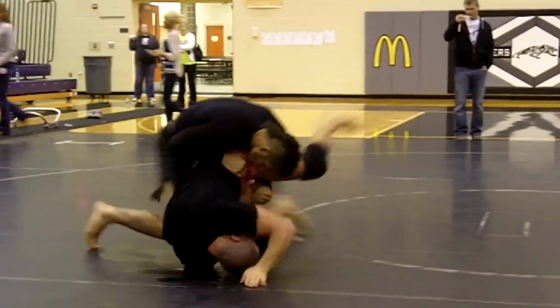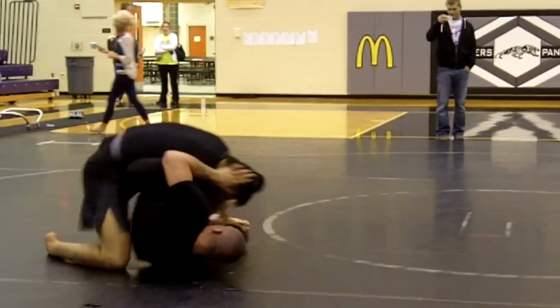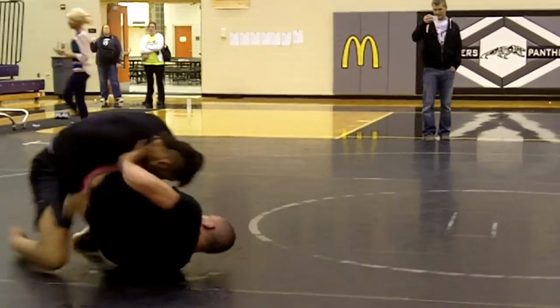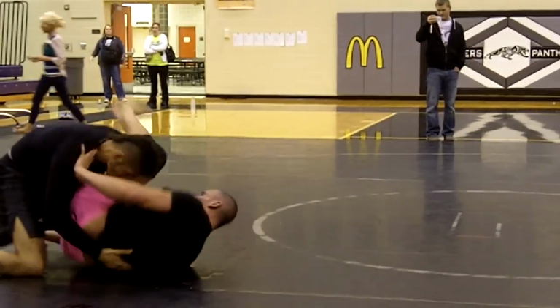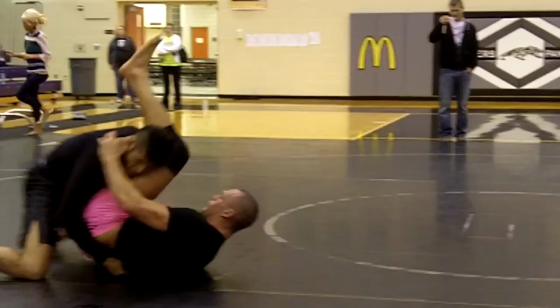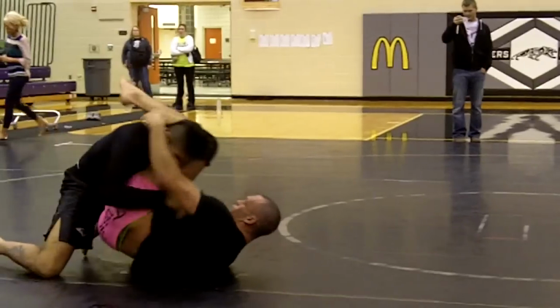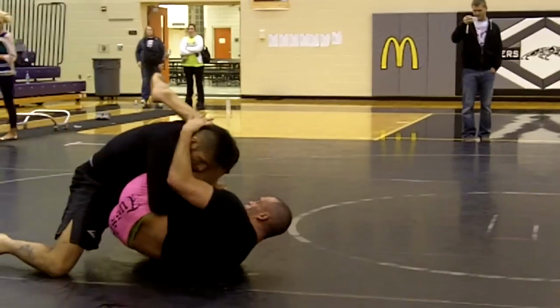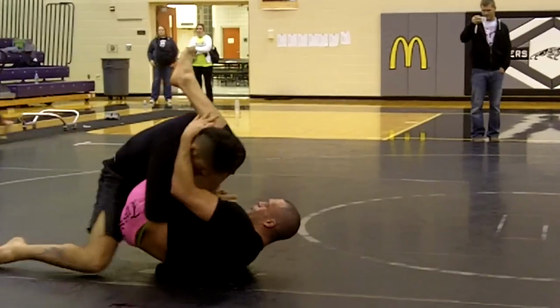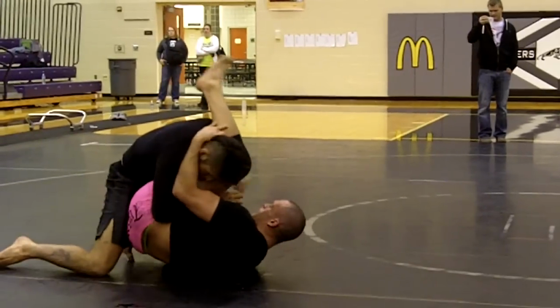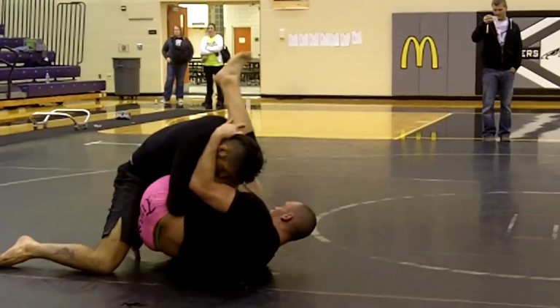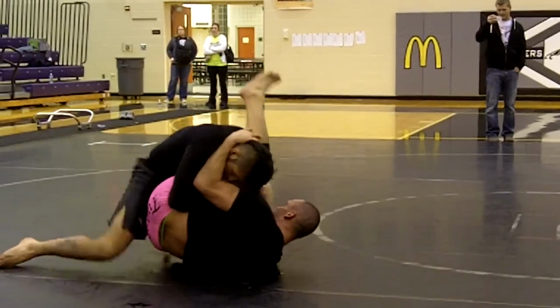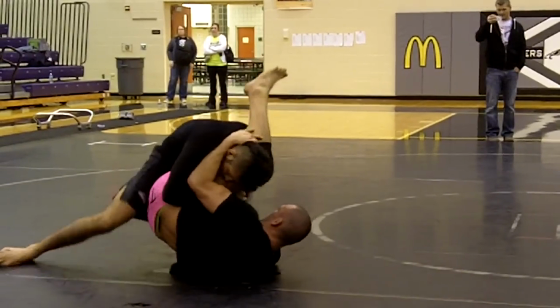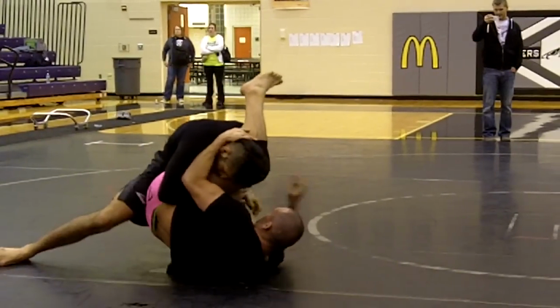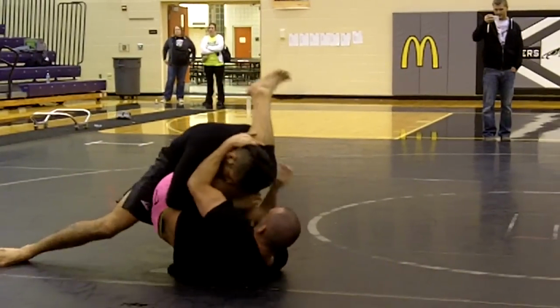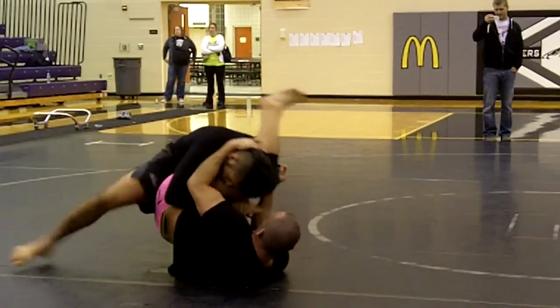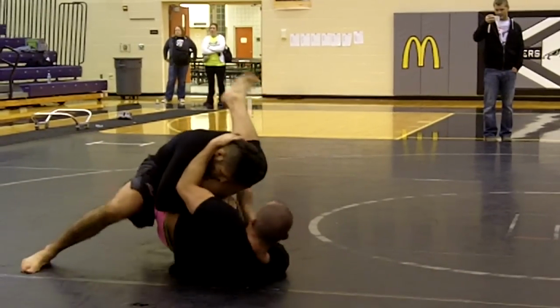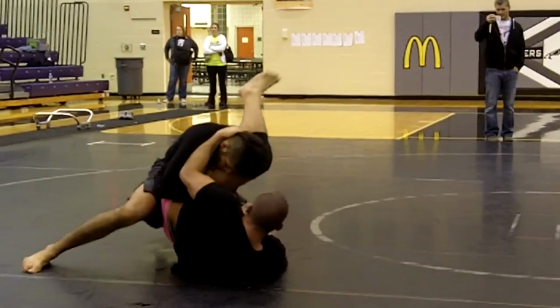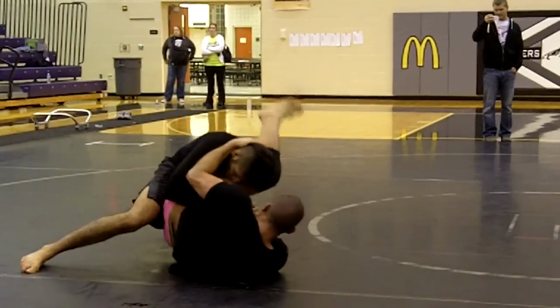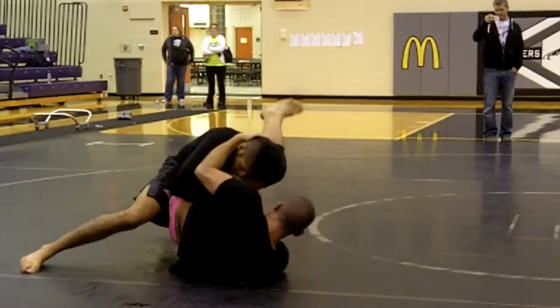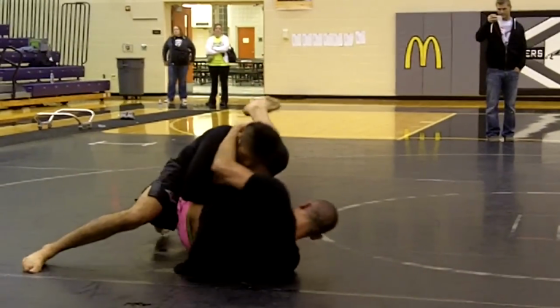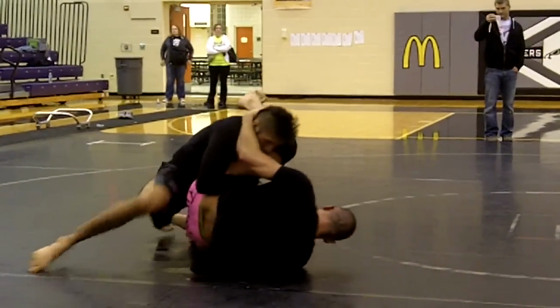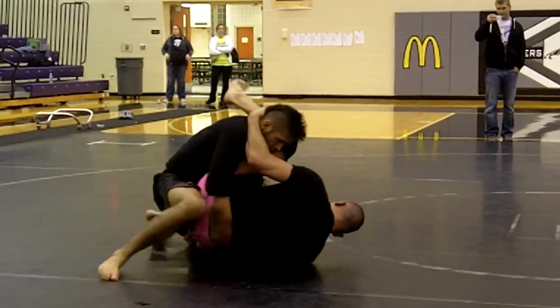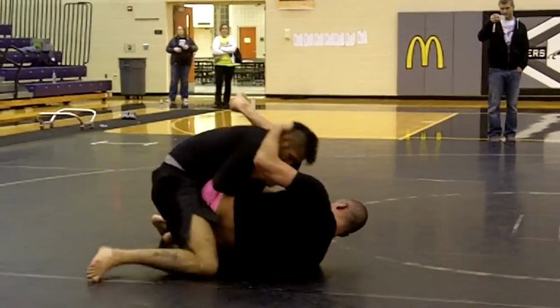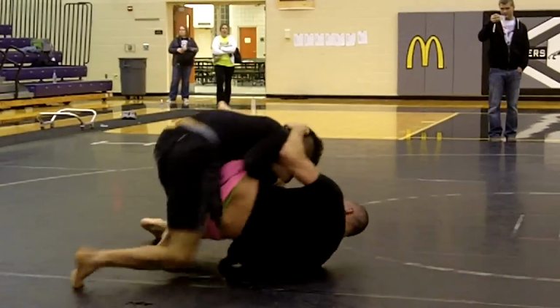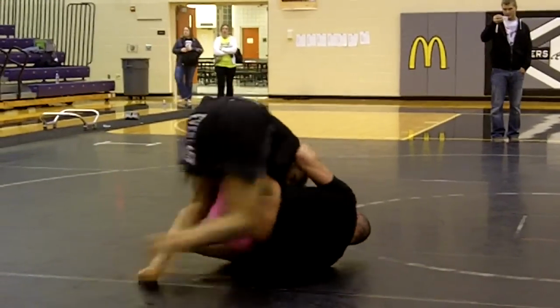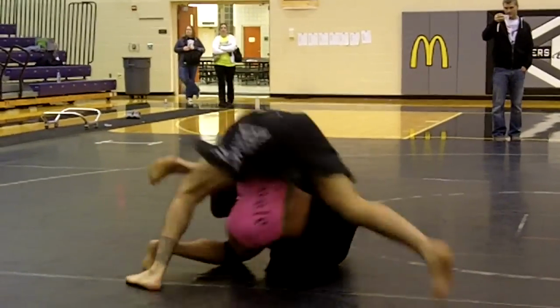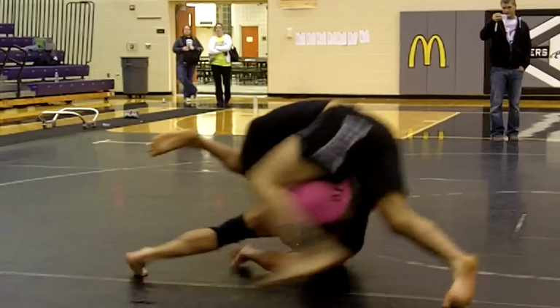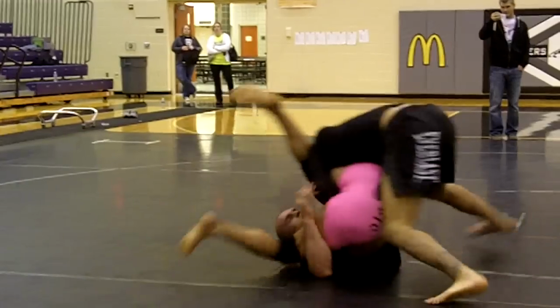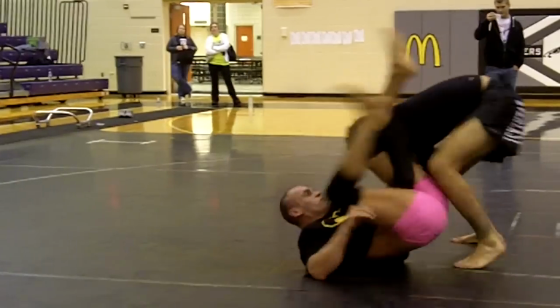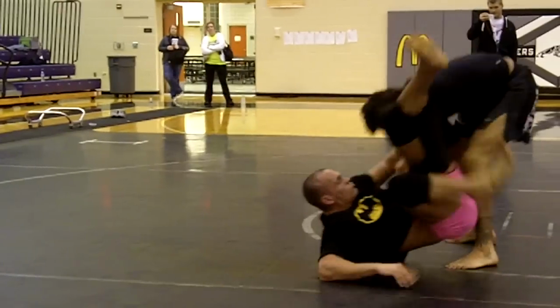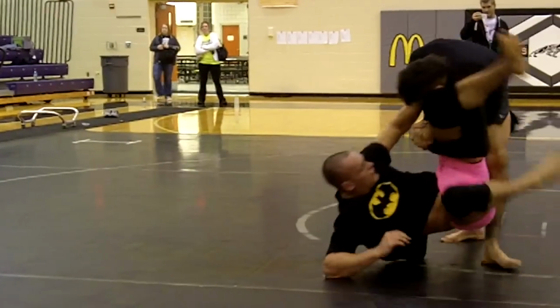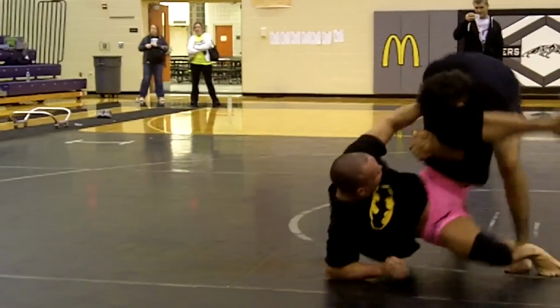Excellent. Turn, turn, turn, turn, turn. There you go, tight, tight, keep that leg tight. Turn it, turn it, turn the chest to chest.